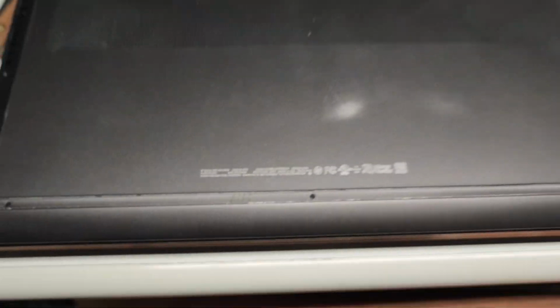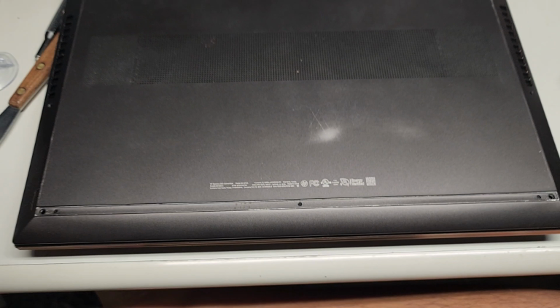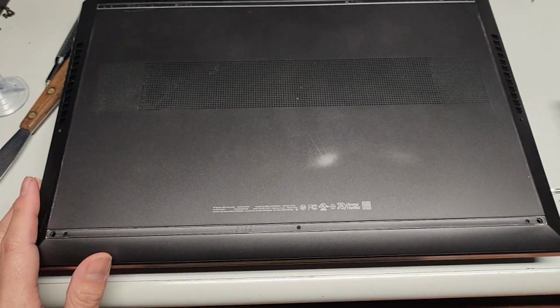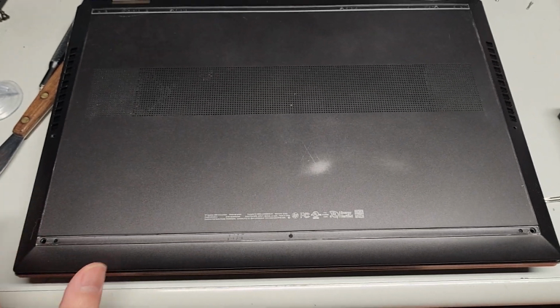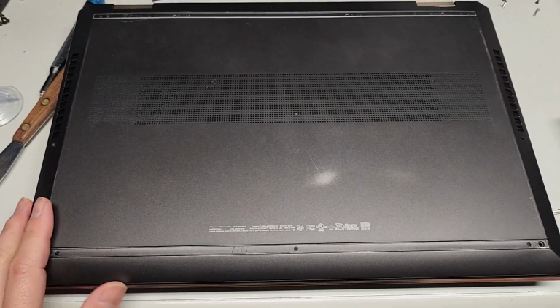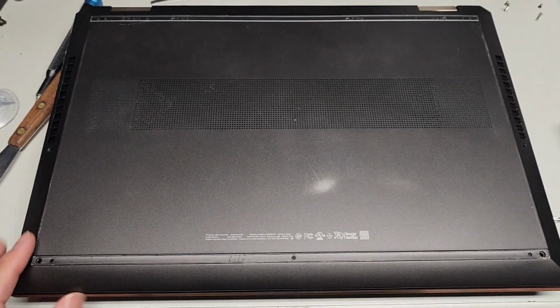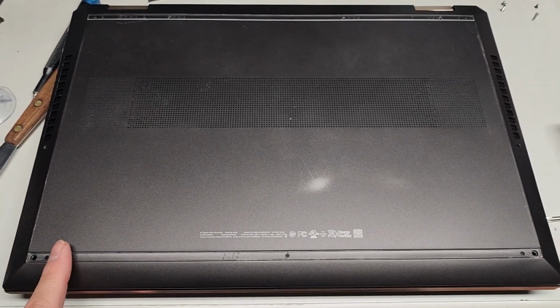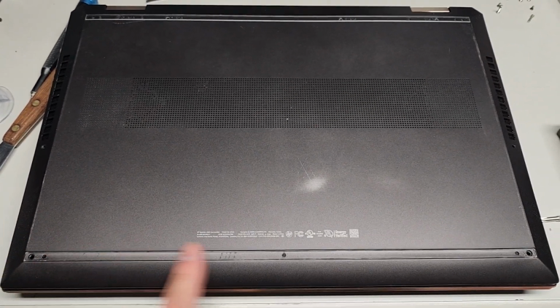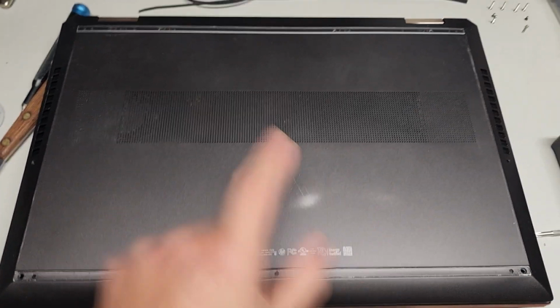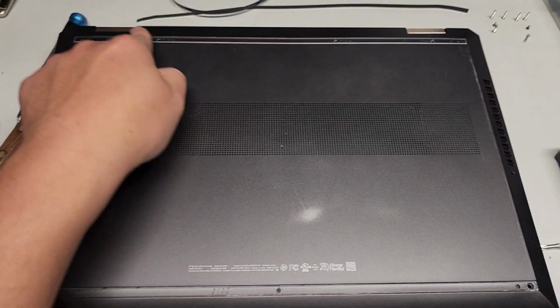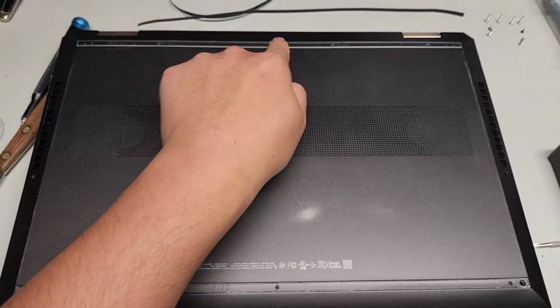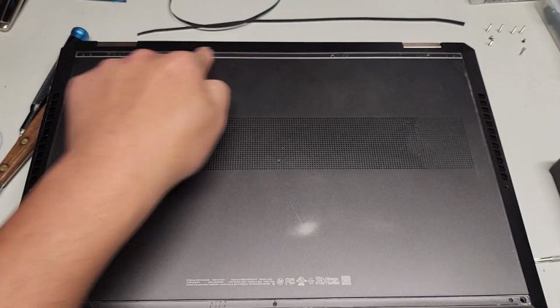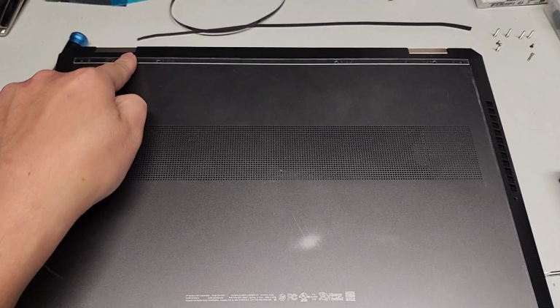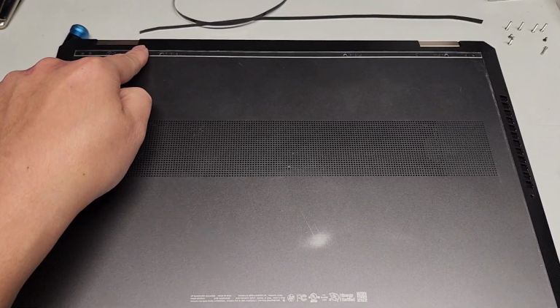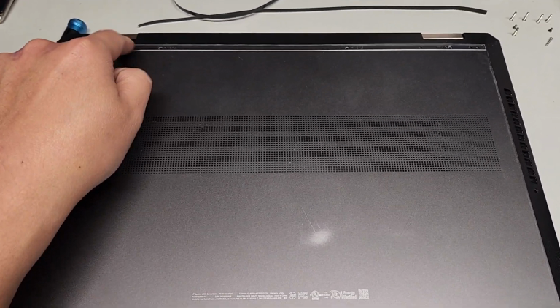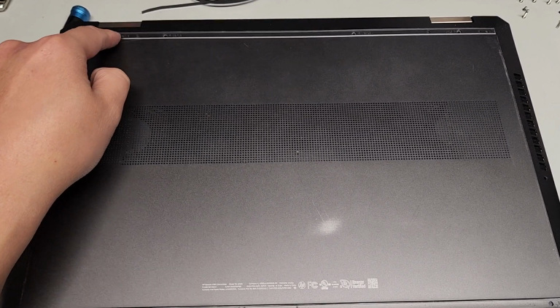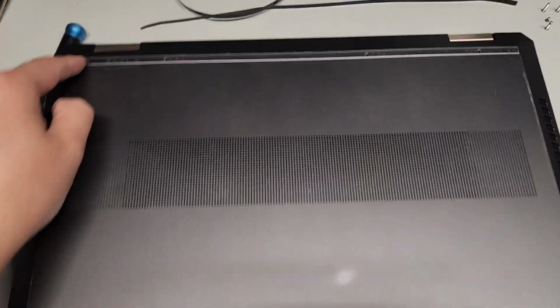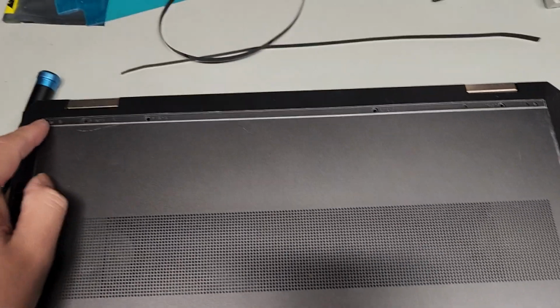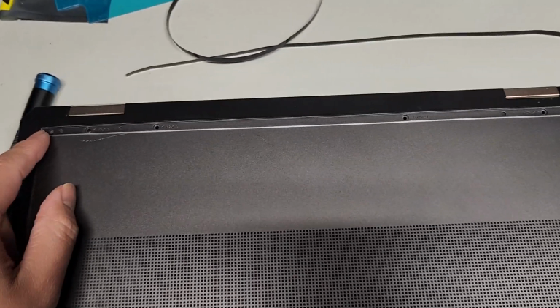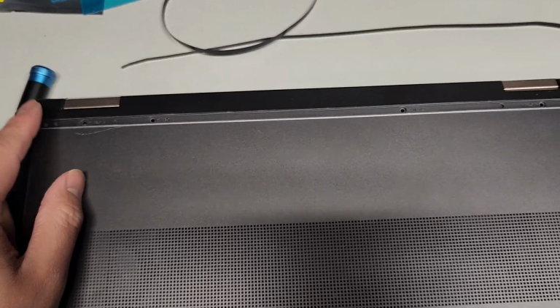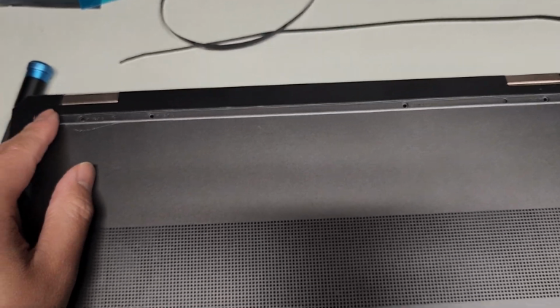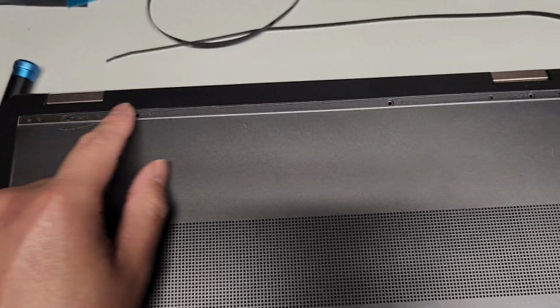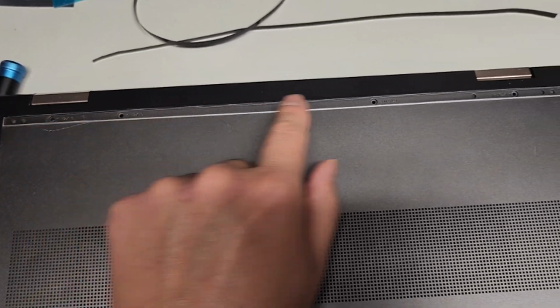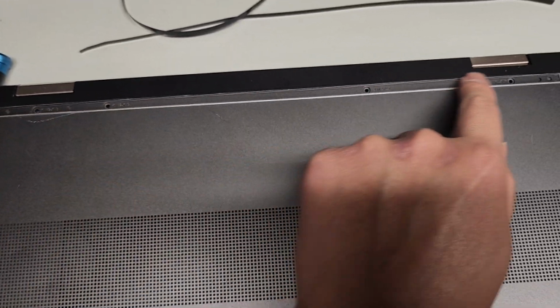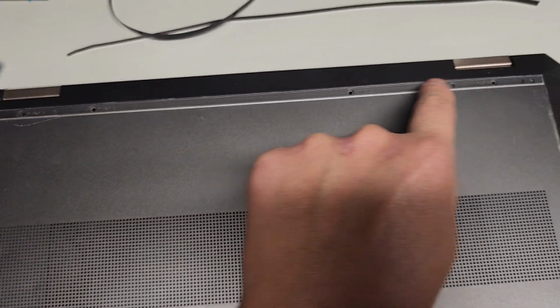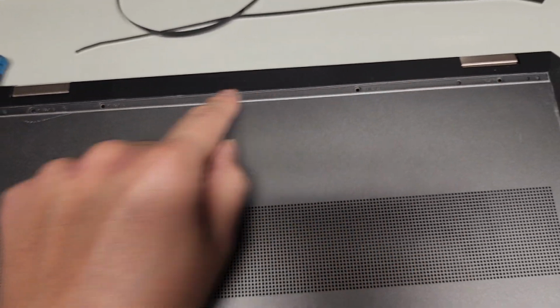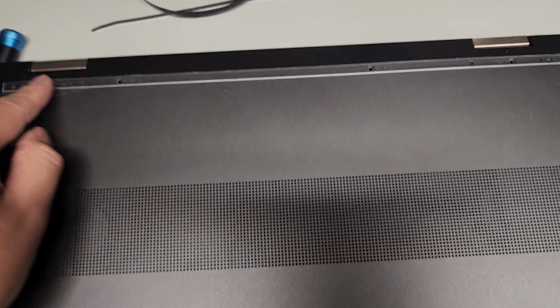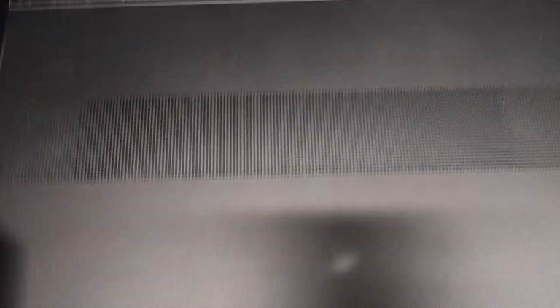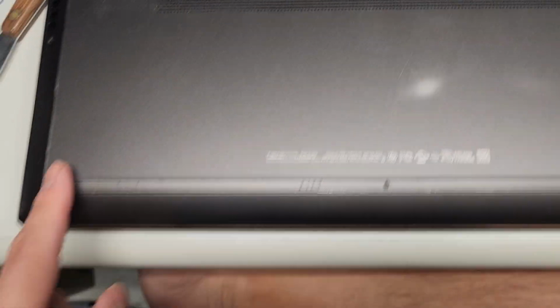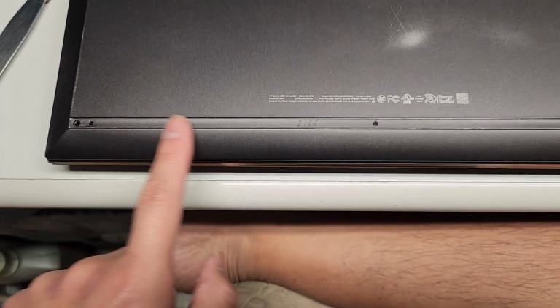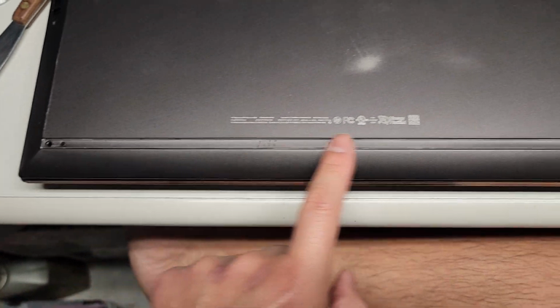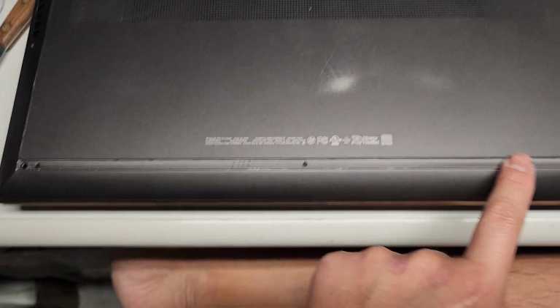I've actually opened up a lot of computers like this. You can see there's these little things here — they hide screws underneath where these rubber pieces are. Okay, so here and here.